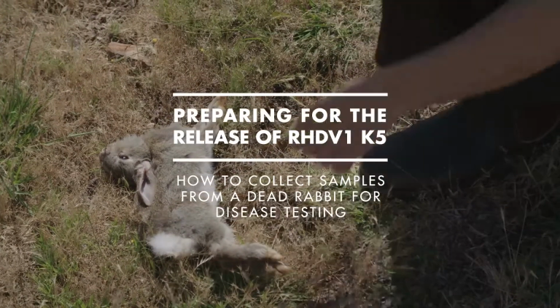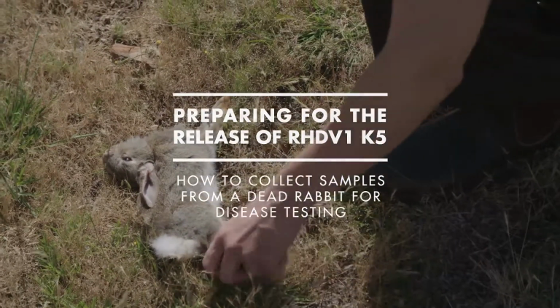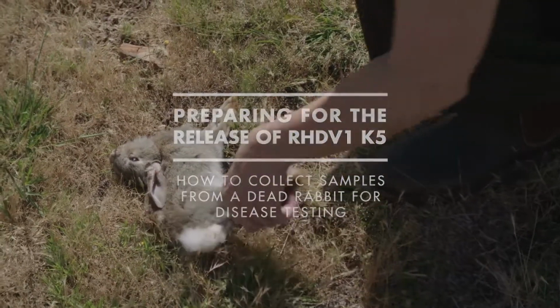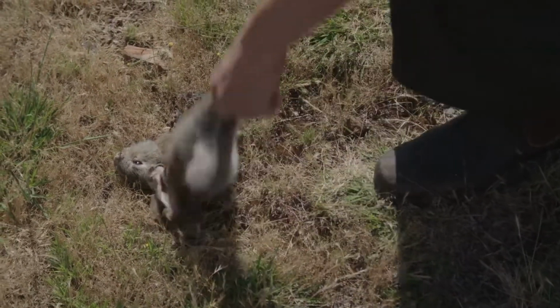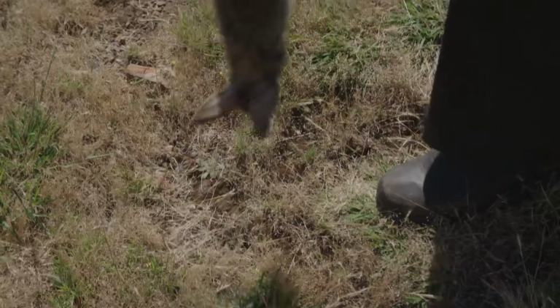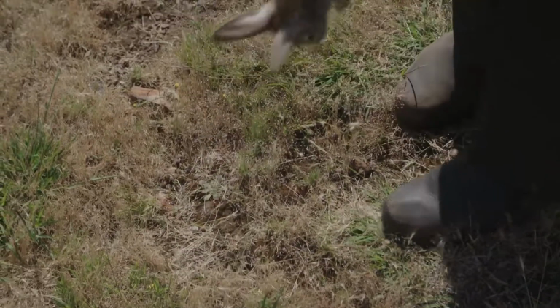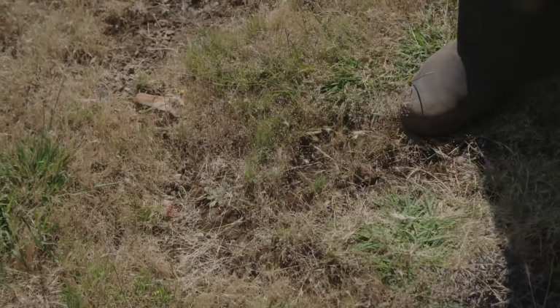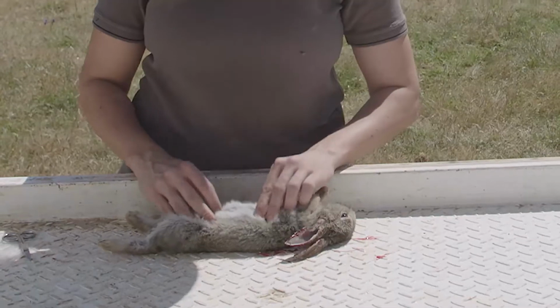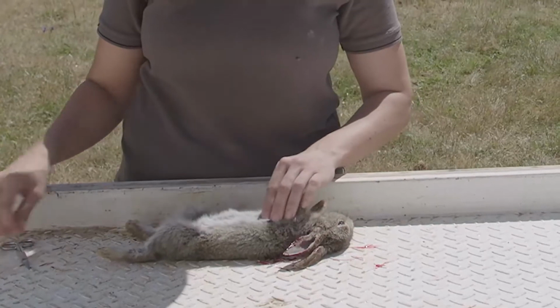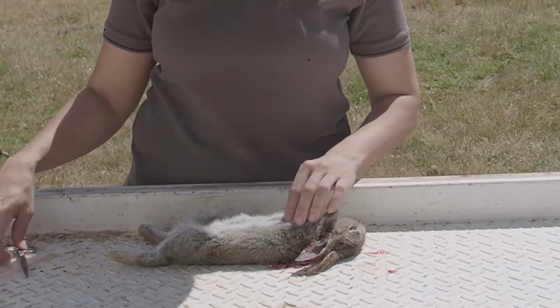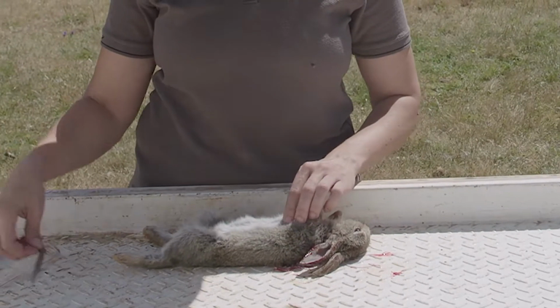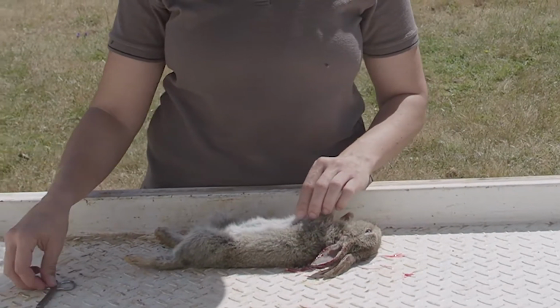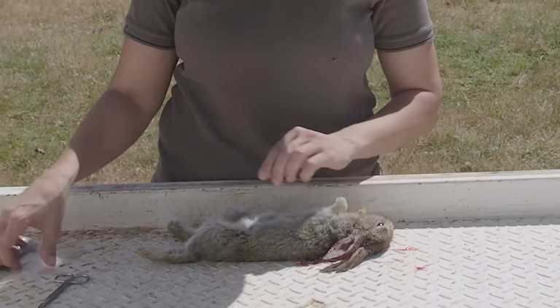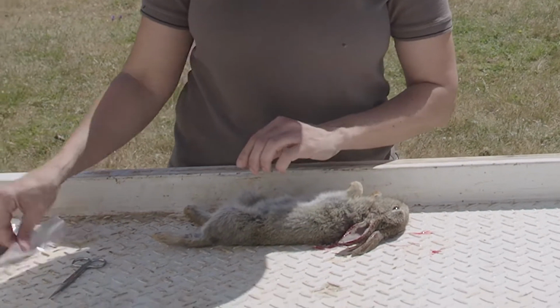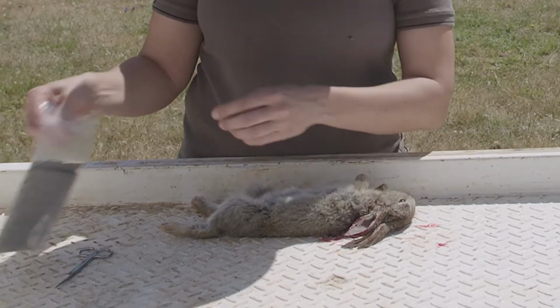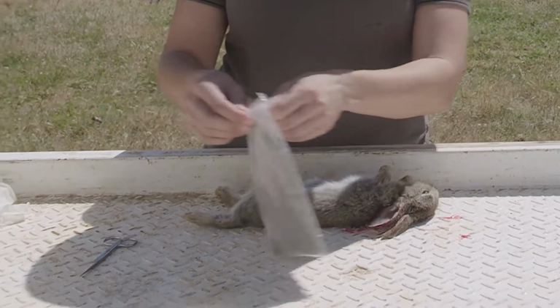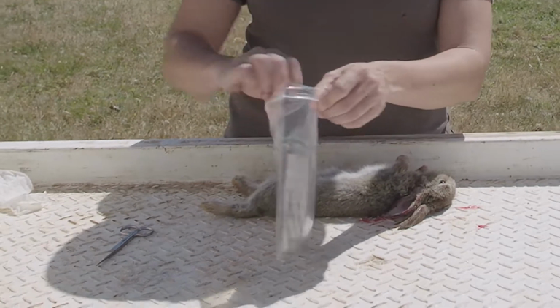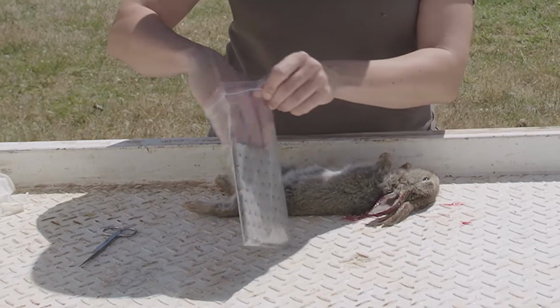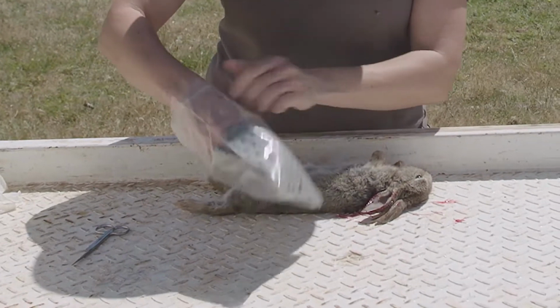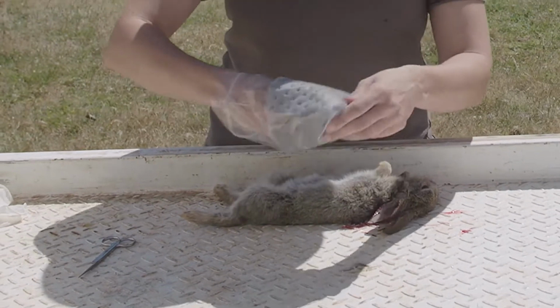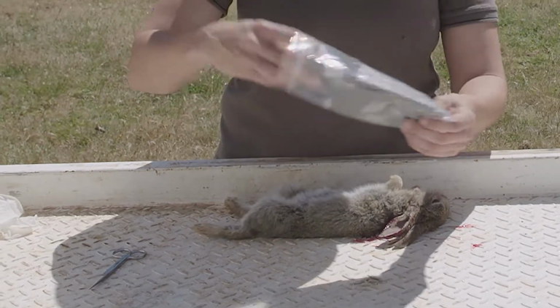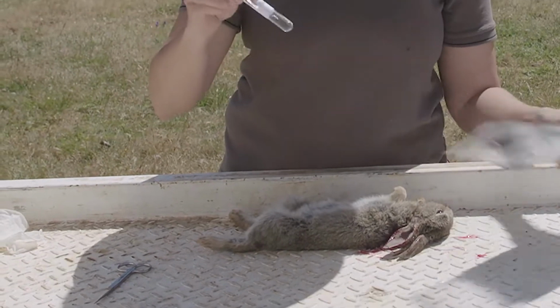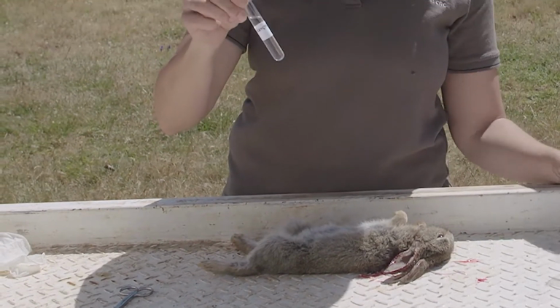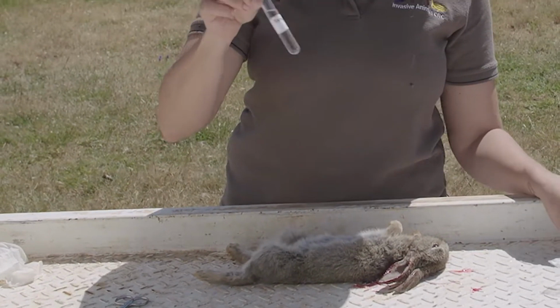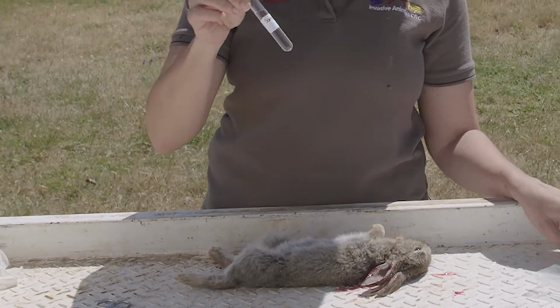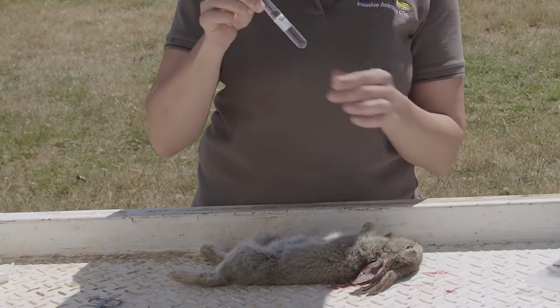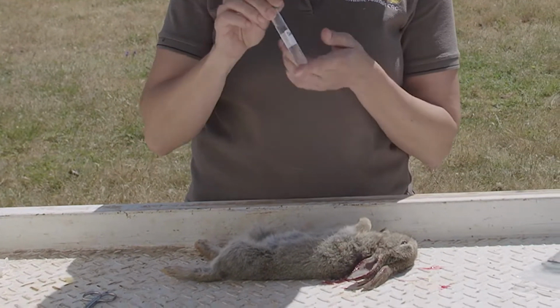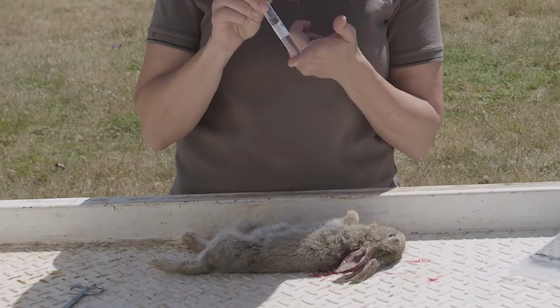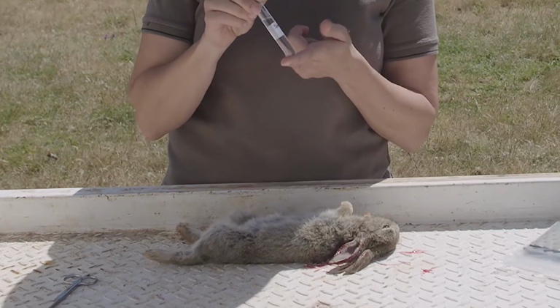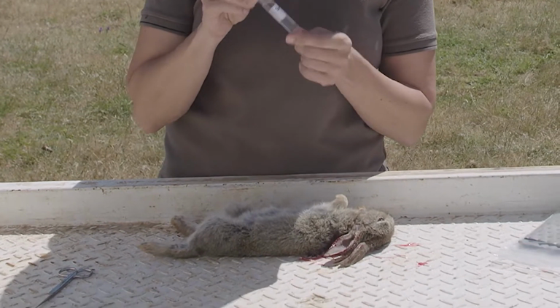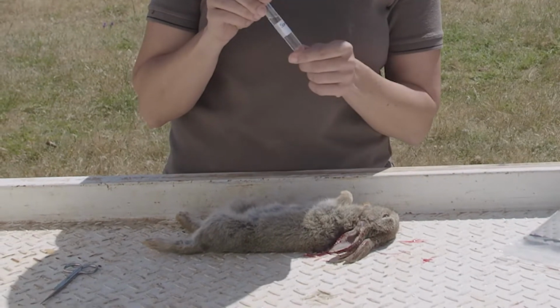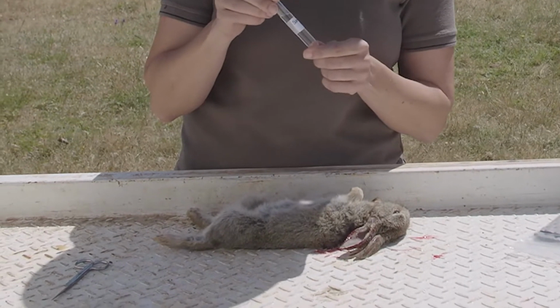So now I'm just going to take a sample of the rabbit to get it tested for RHD. In the sampling kit there's a small vial with some preservative liquid in it that the liver or the leg bone needs to go into.